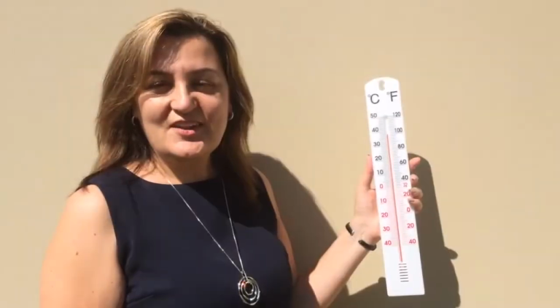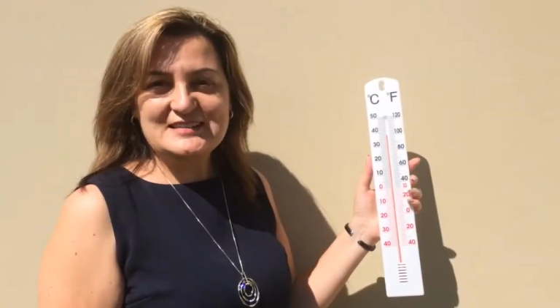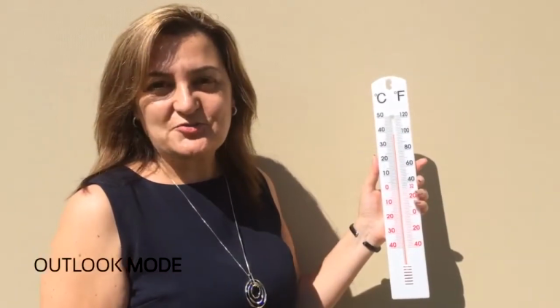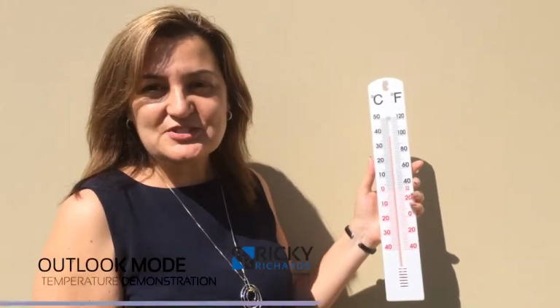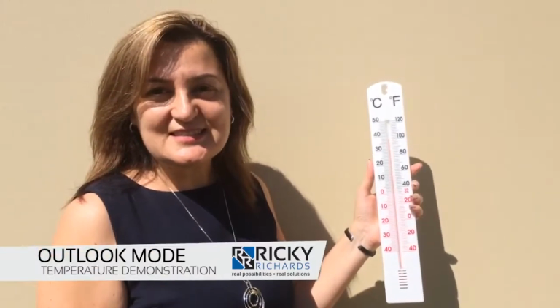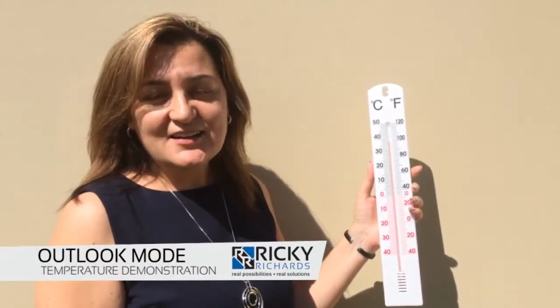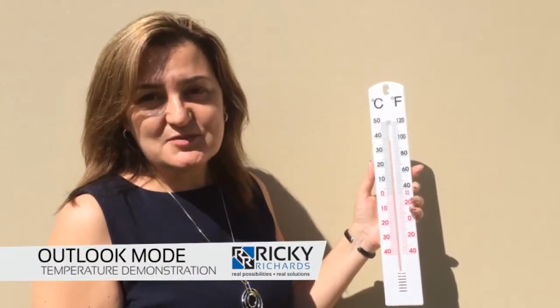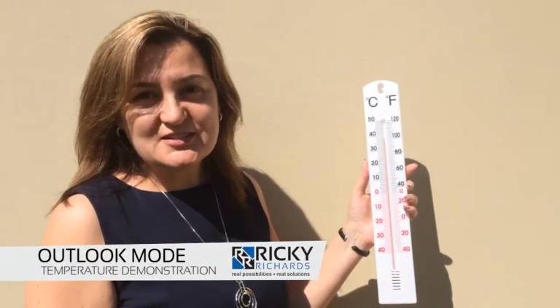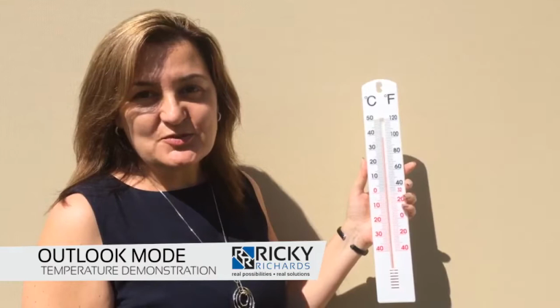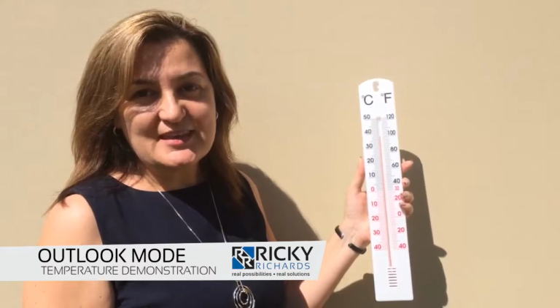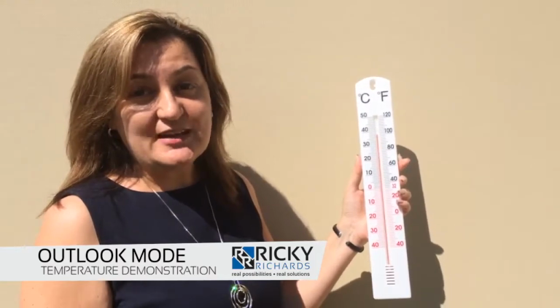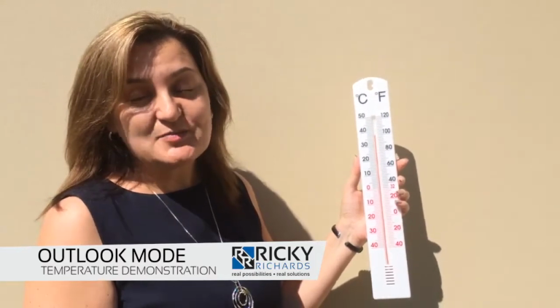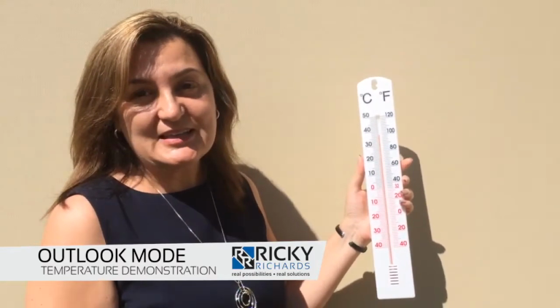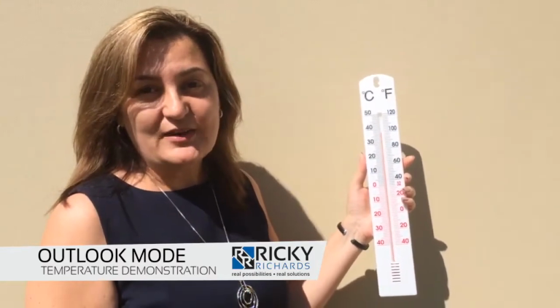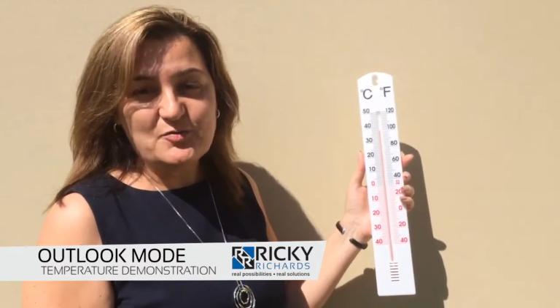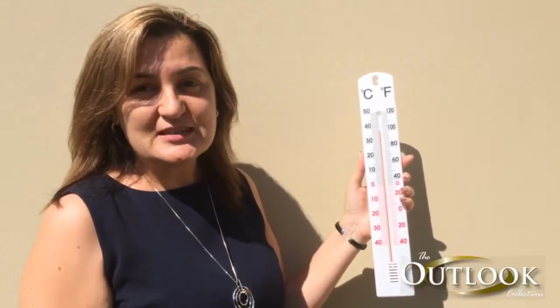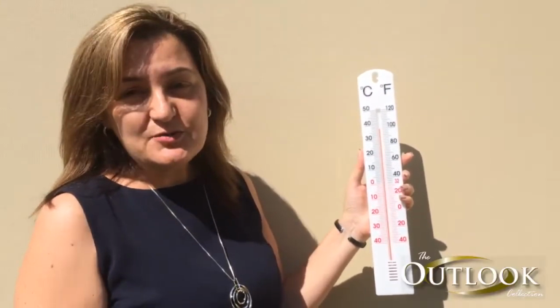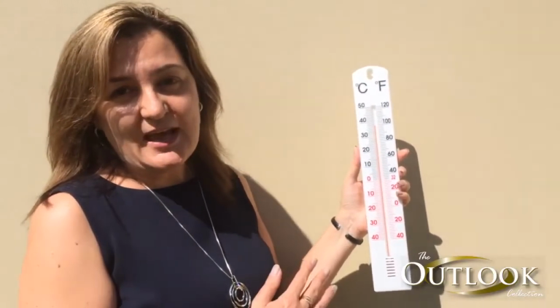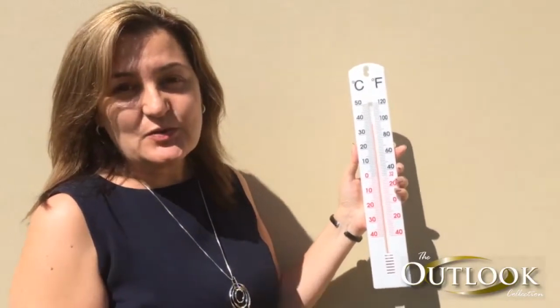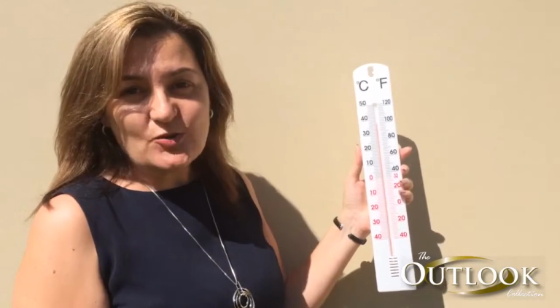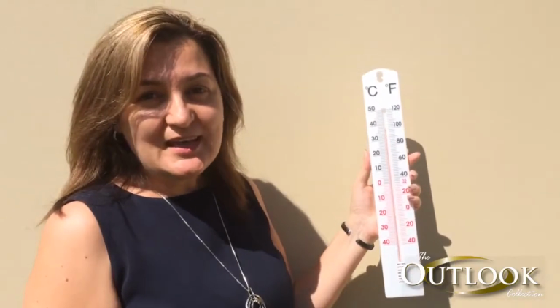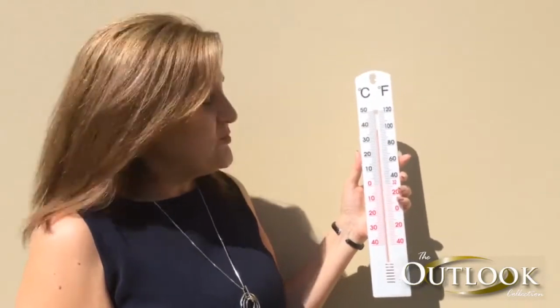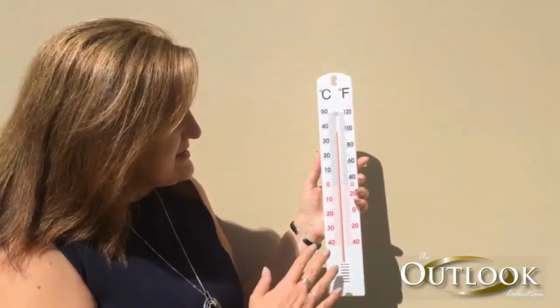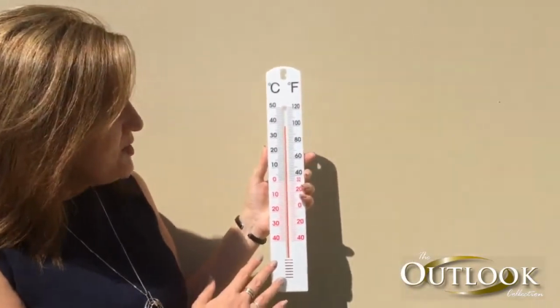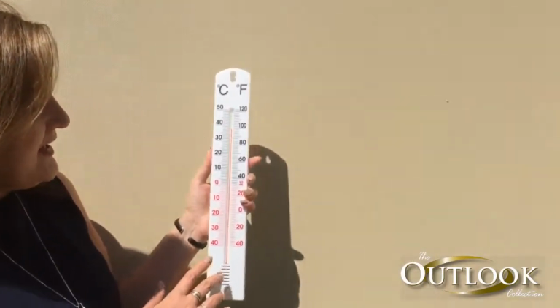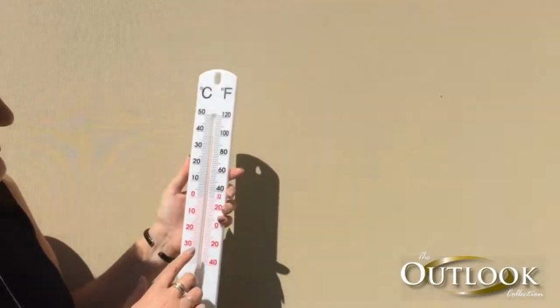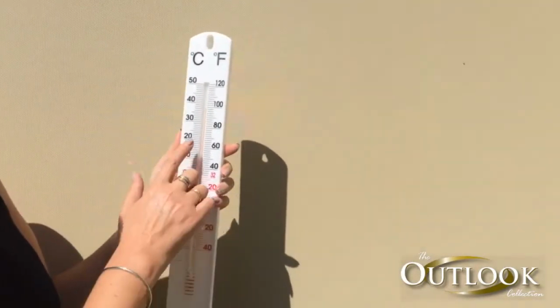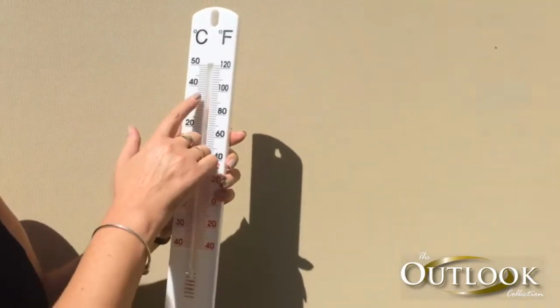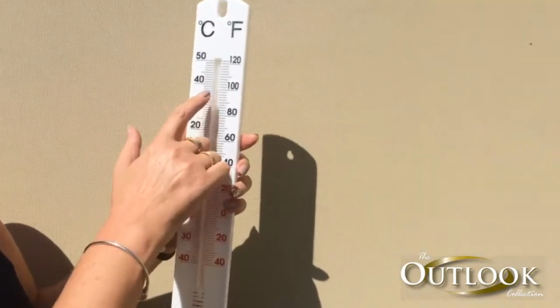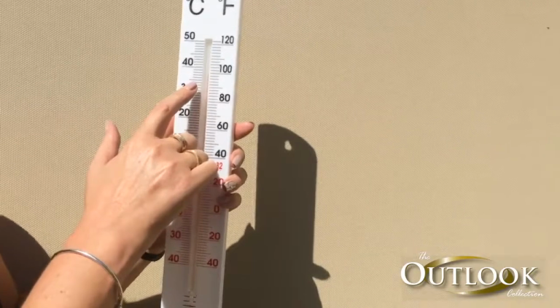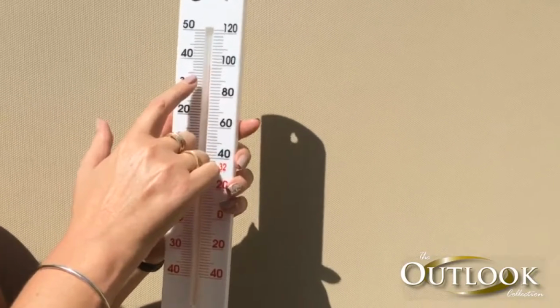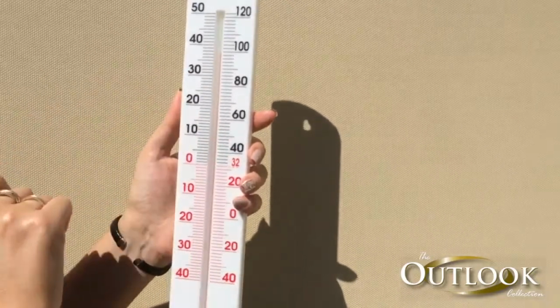Hi, it's Michelle from Rikki Richards. I'd like to demonstrate the great shade ability of the Outlook awning. Here we've got an Outlook wheat awning and a thermometer gauge showing that the temperature is almost at 38 degrees.